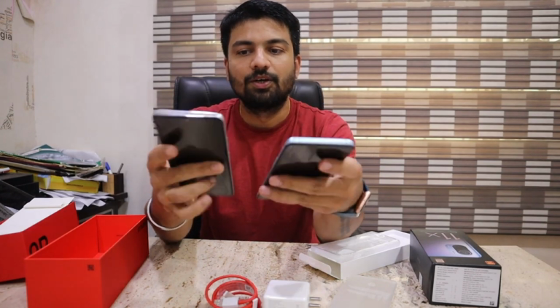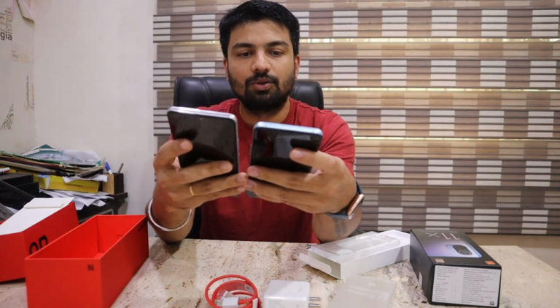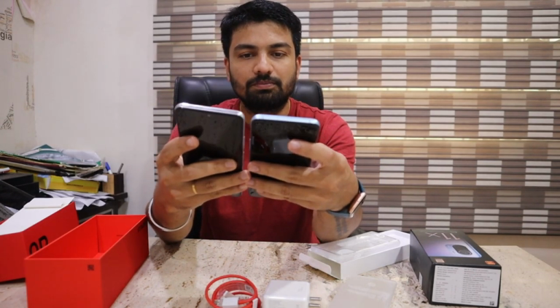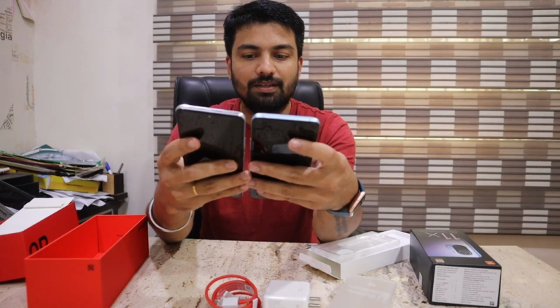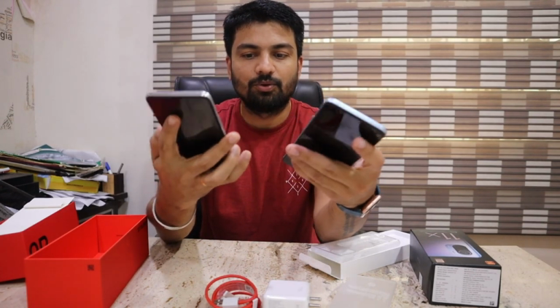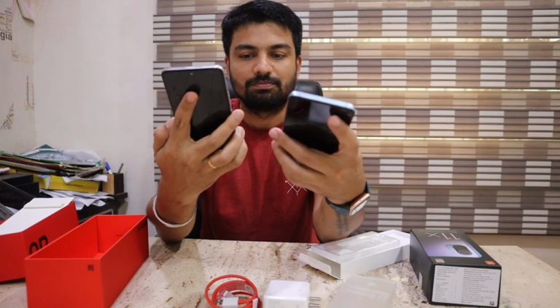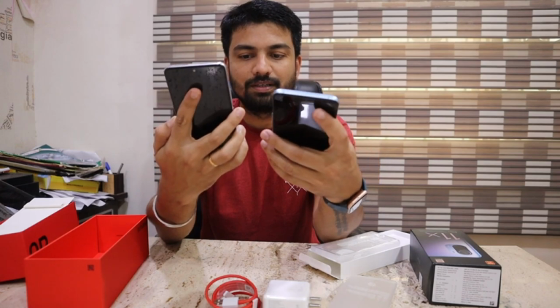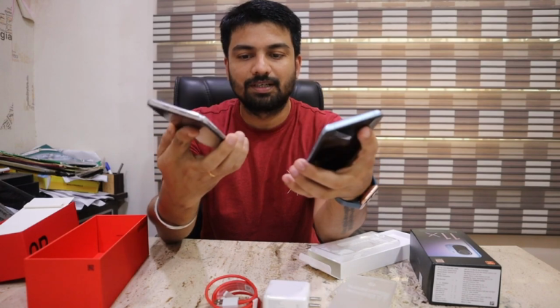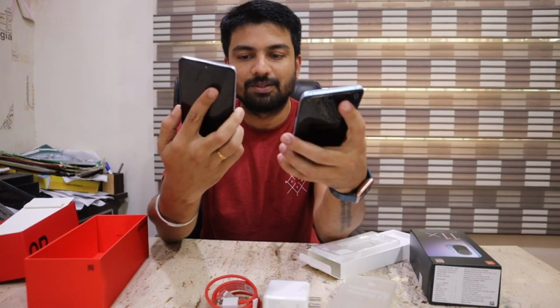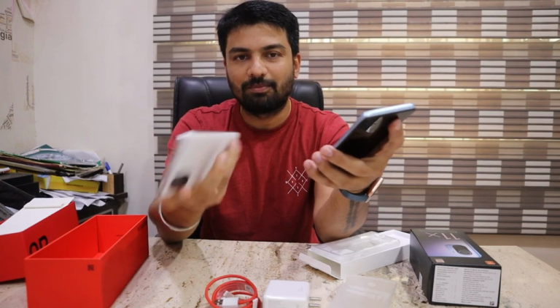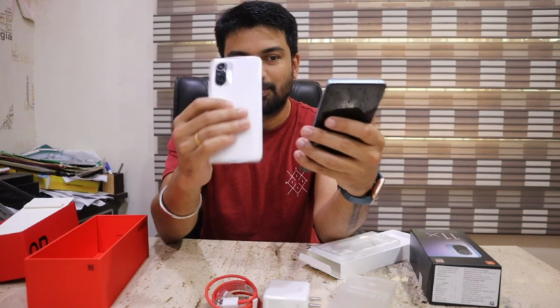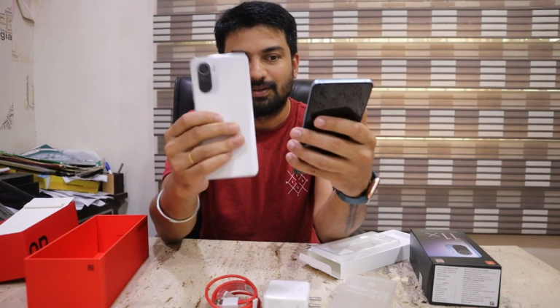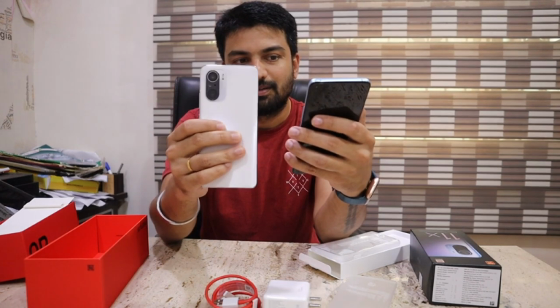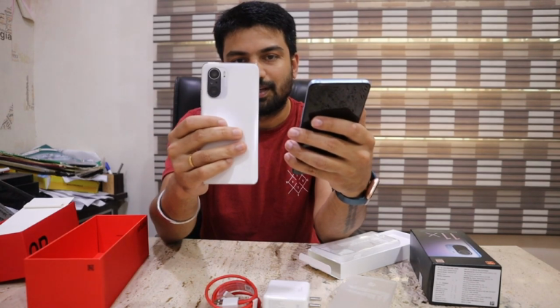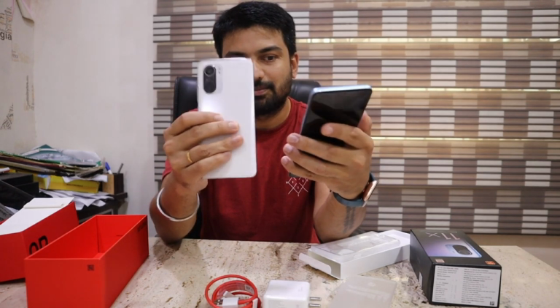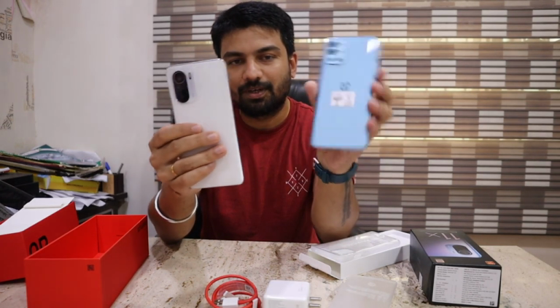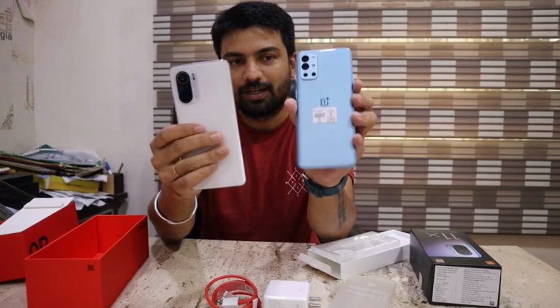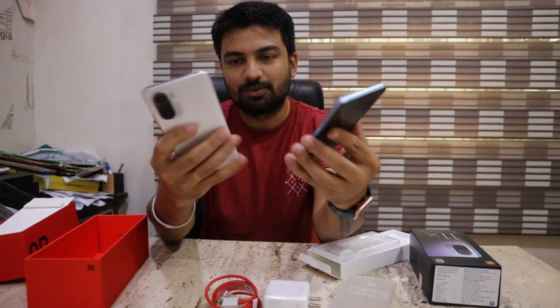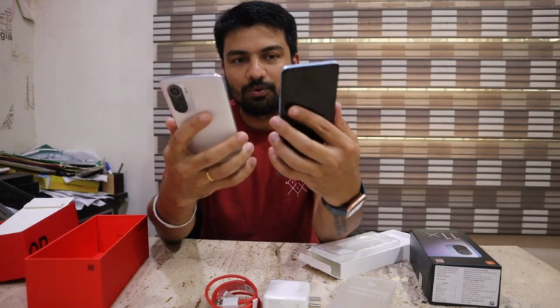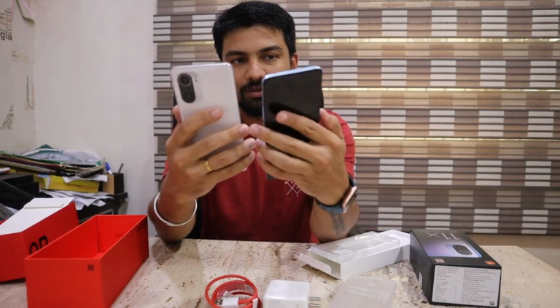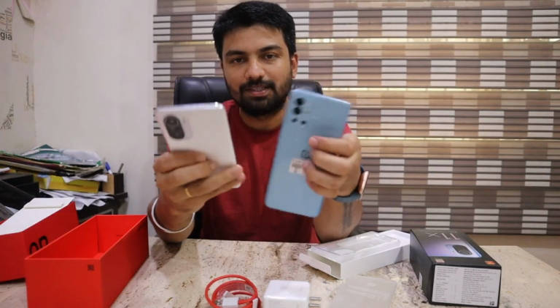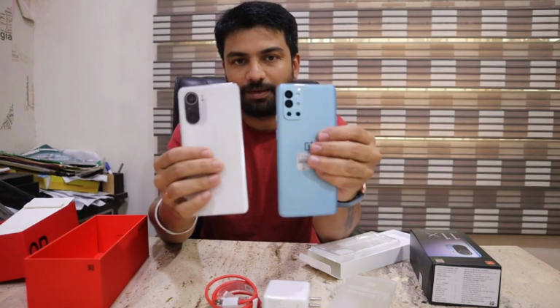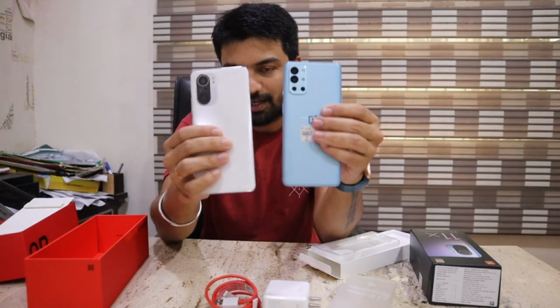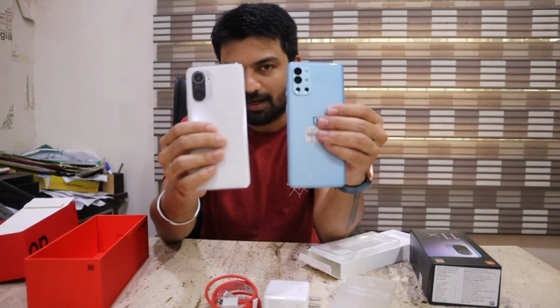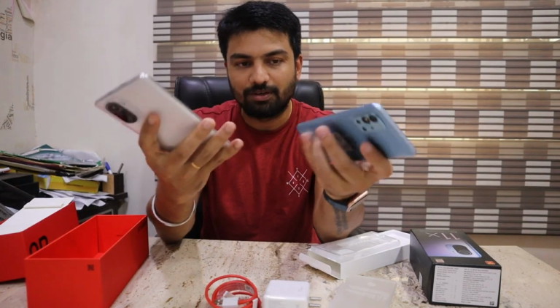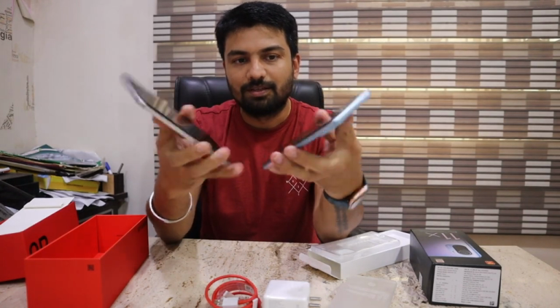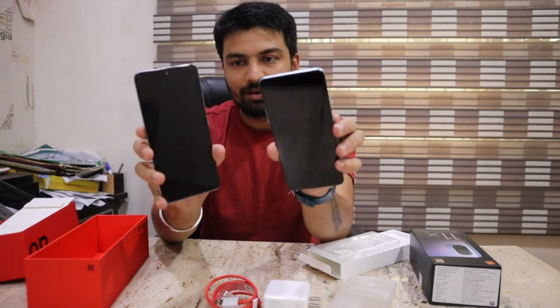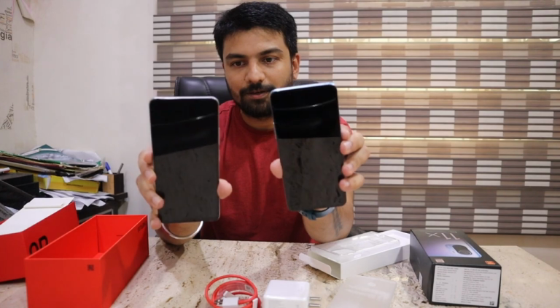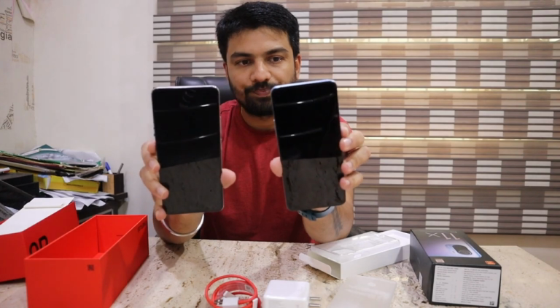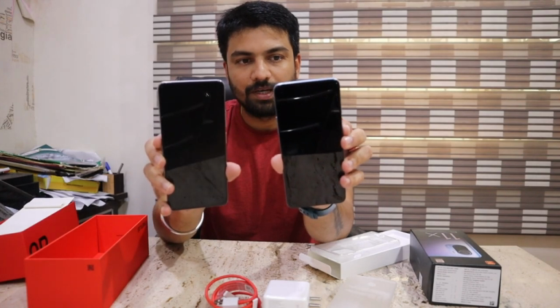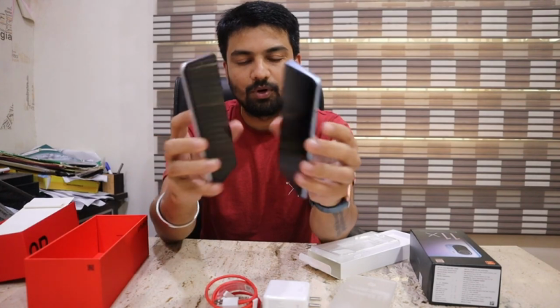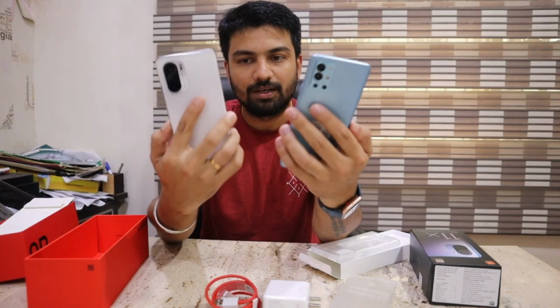If you look at both phones and I give a number, I will give 9 to OnePlus and 8 to Mi — look-wise. If you look at it, the OnePlus has a better look — it's a premium quality look.